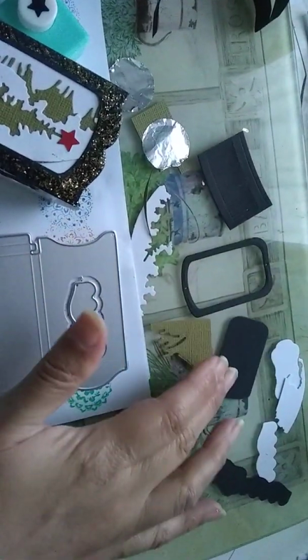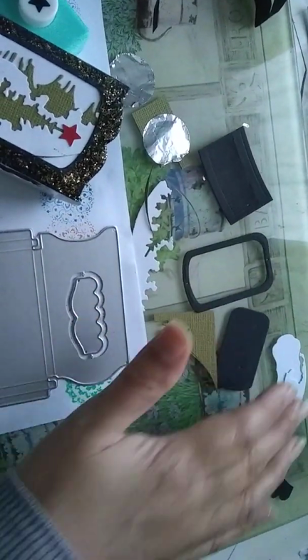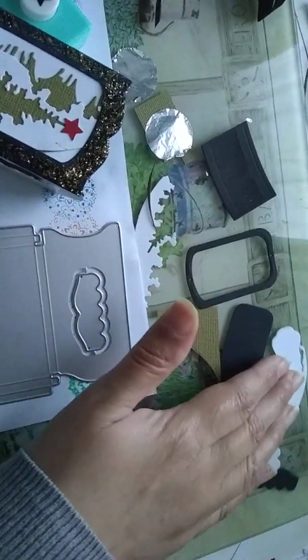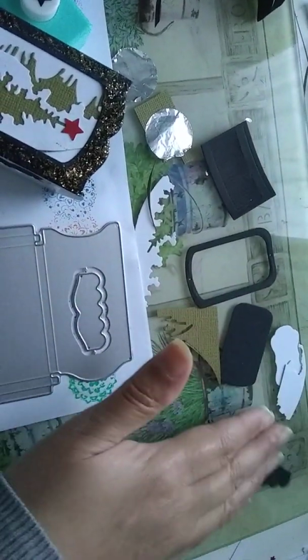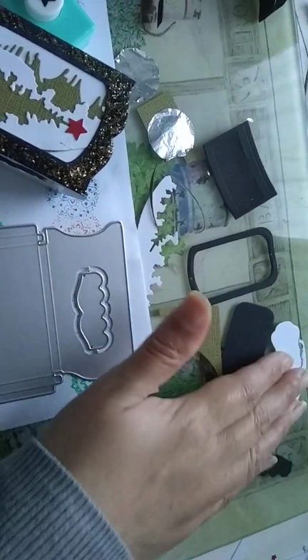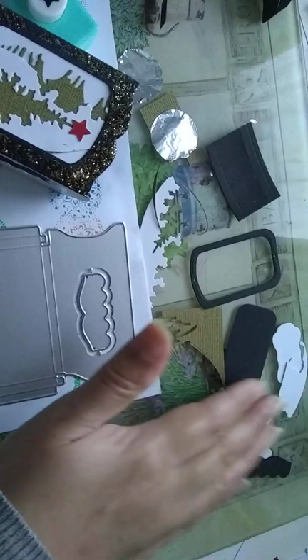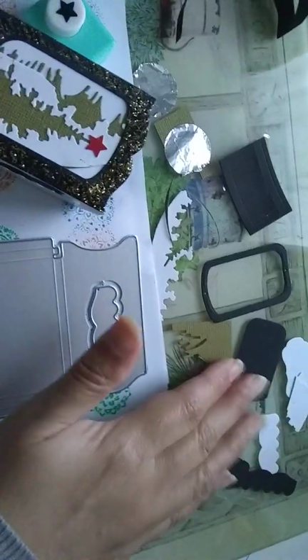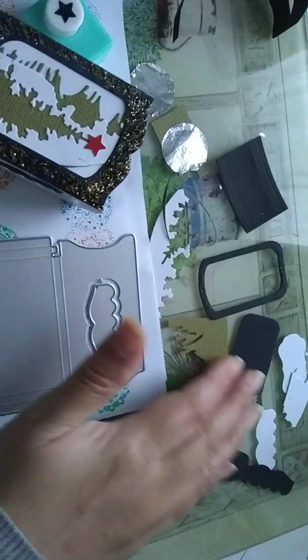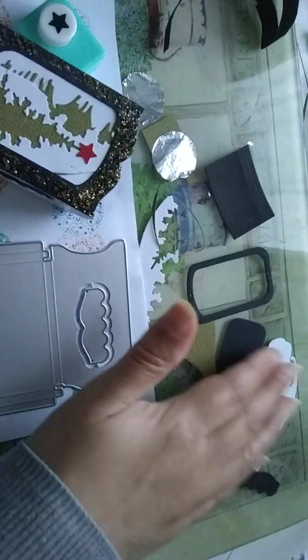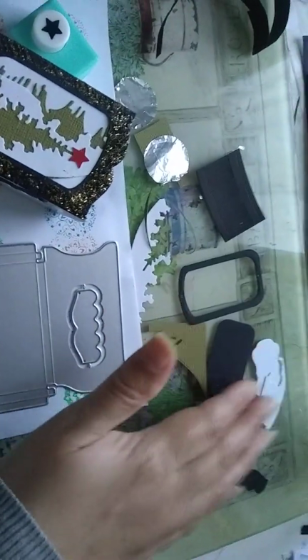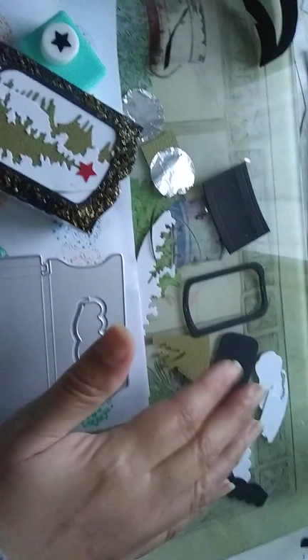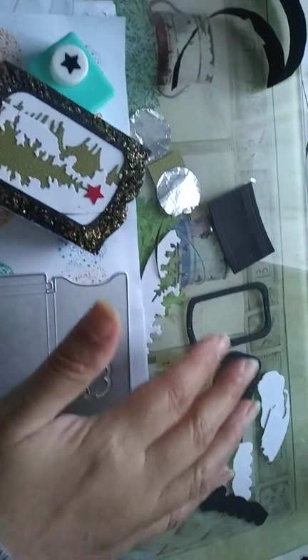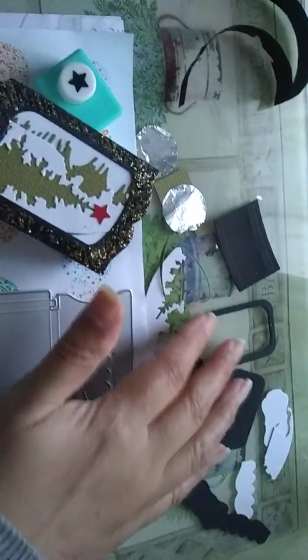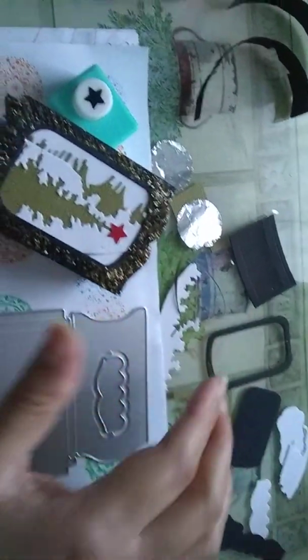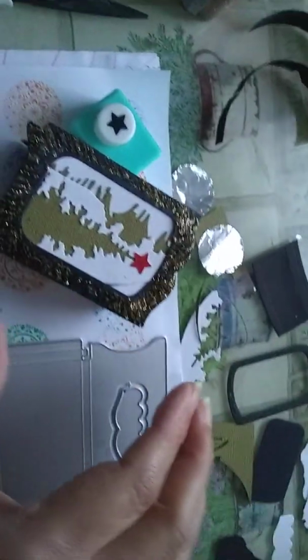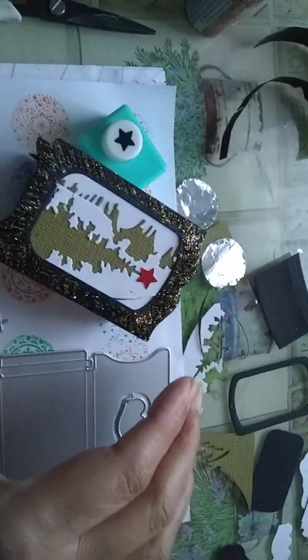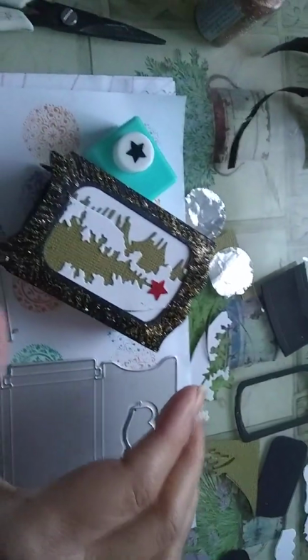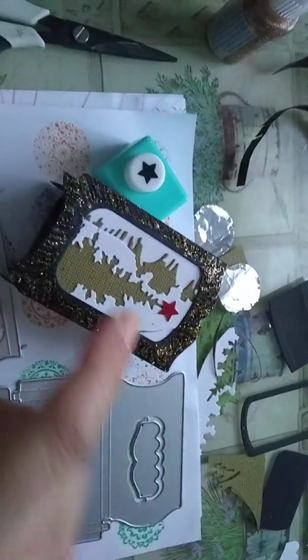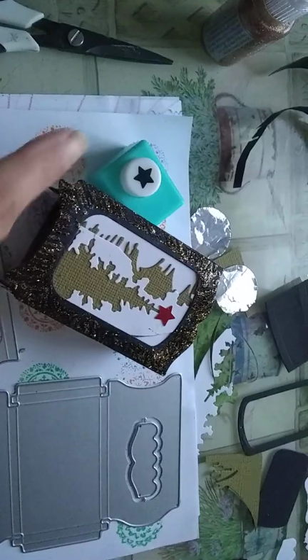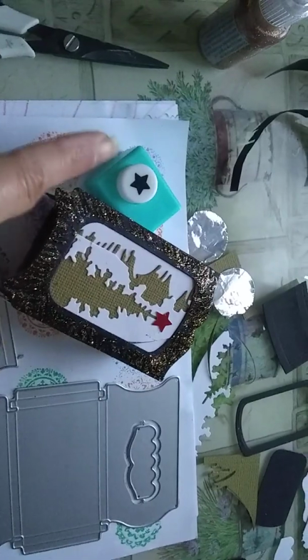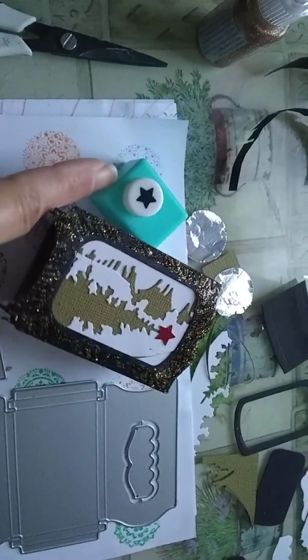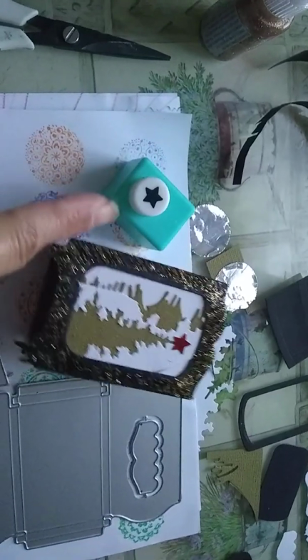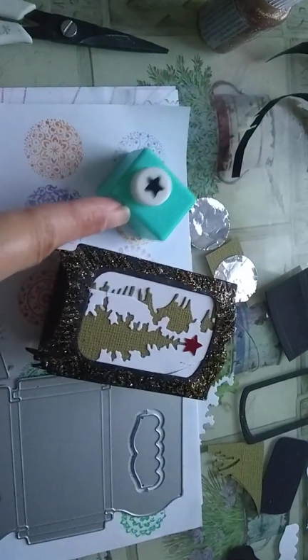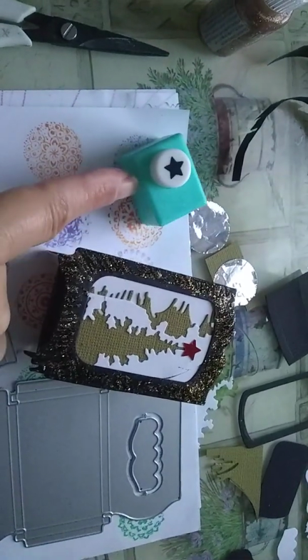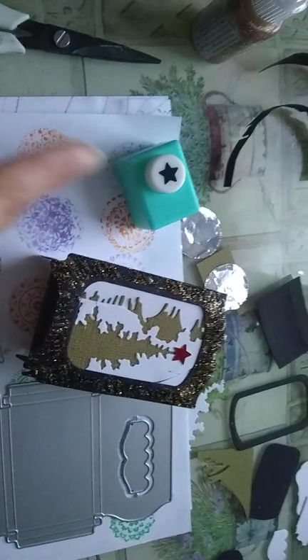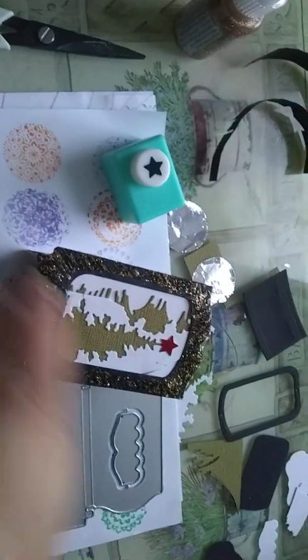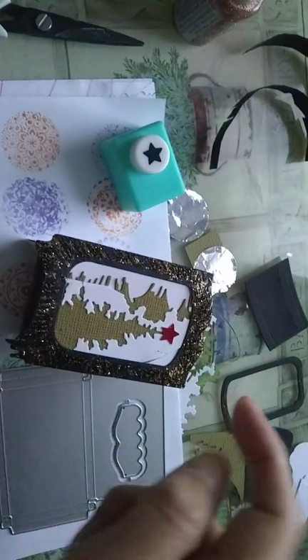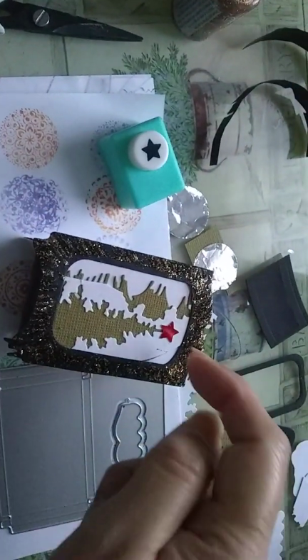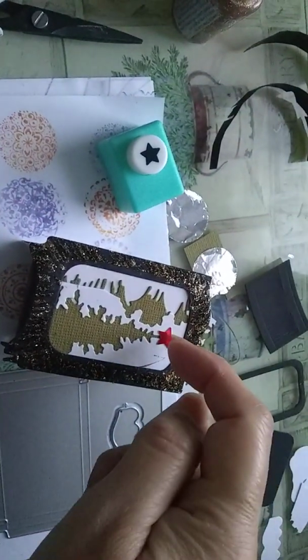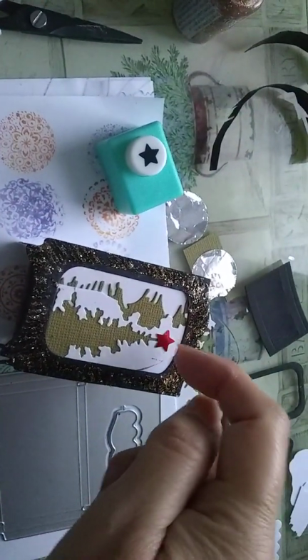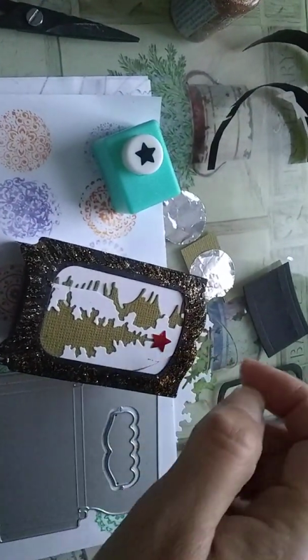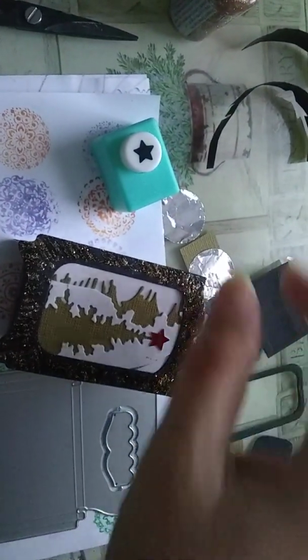These extra pieces come with the die and I cut them in black and white. And then I used that punch for my Christmas tree punch.